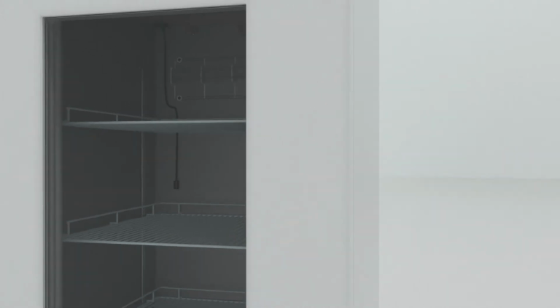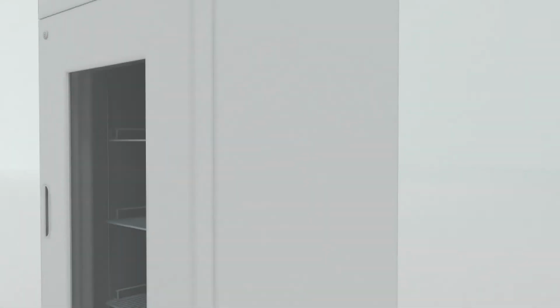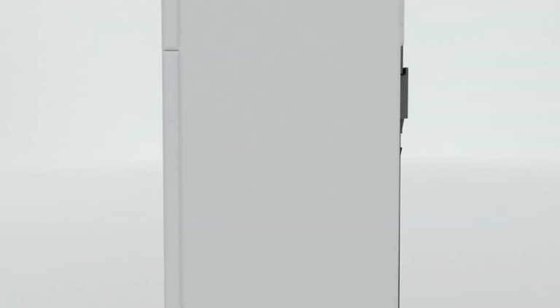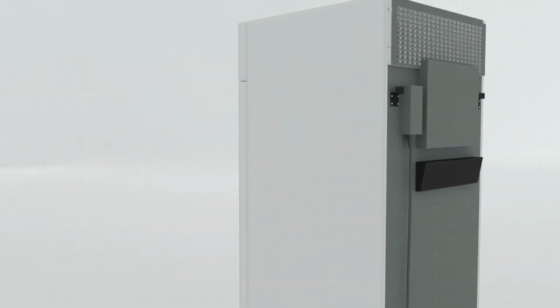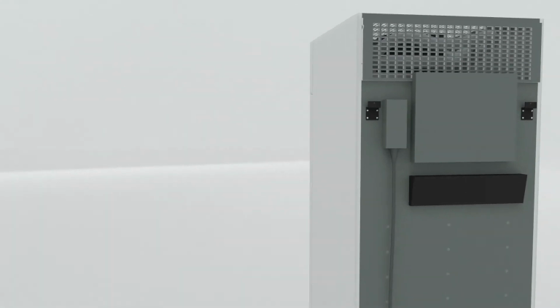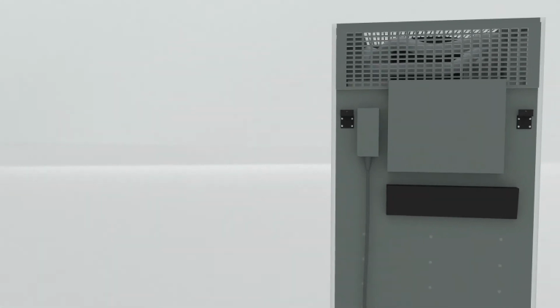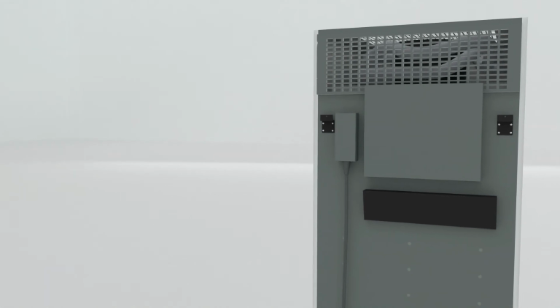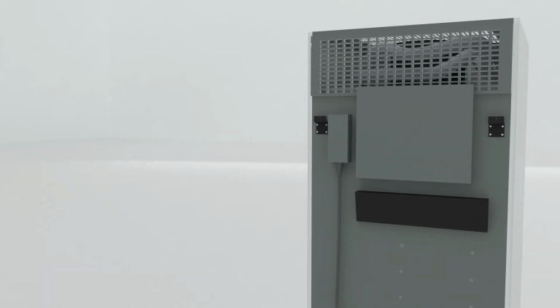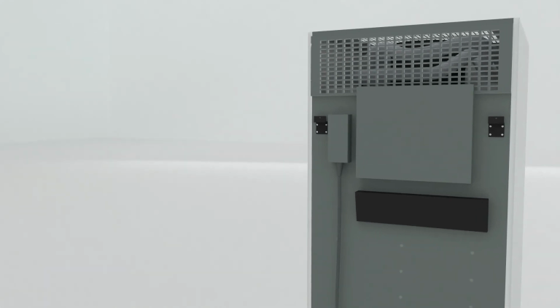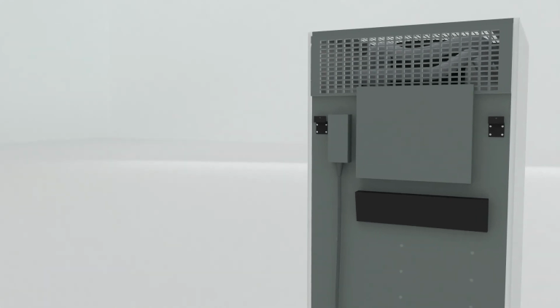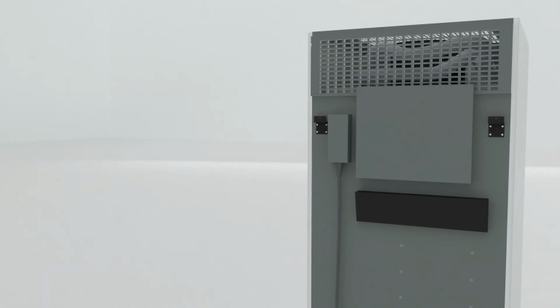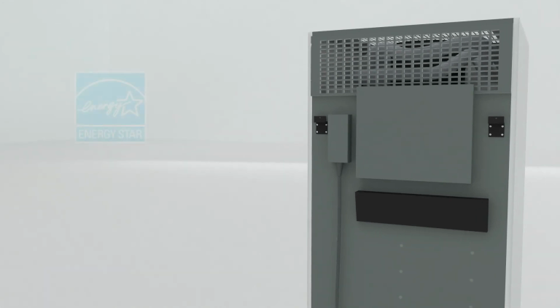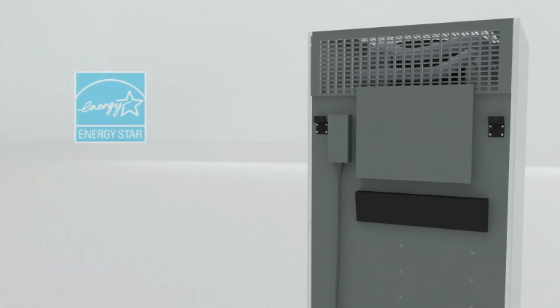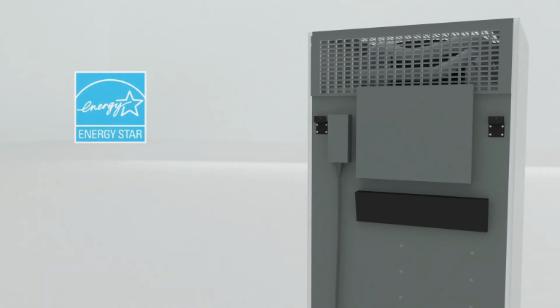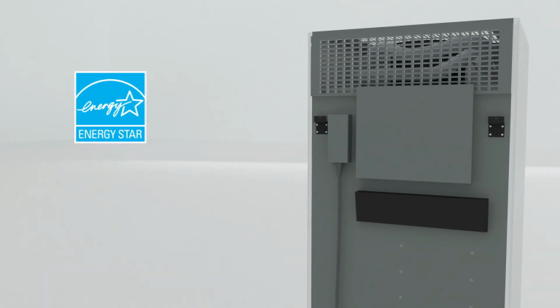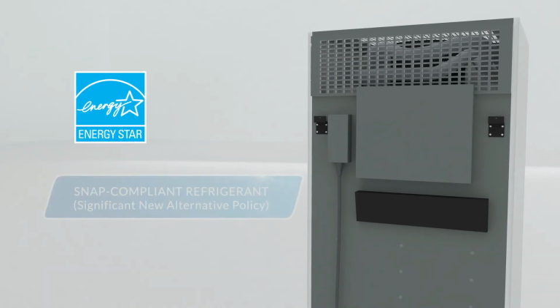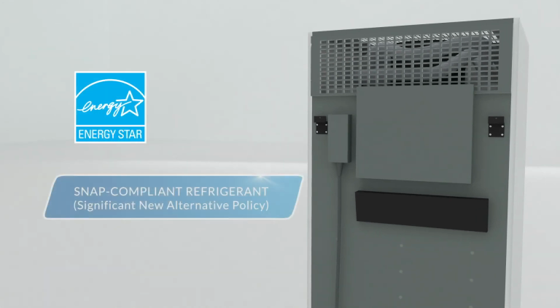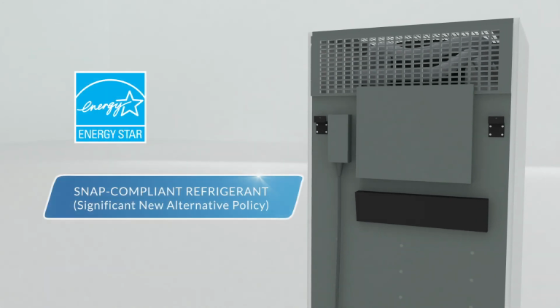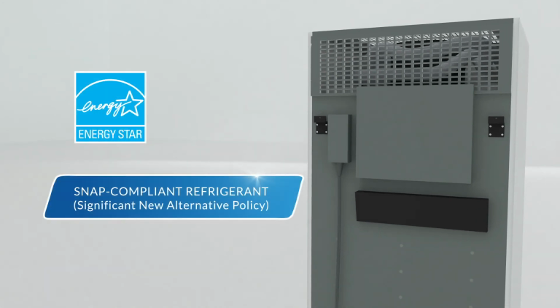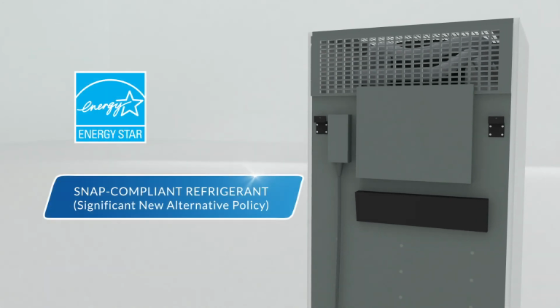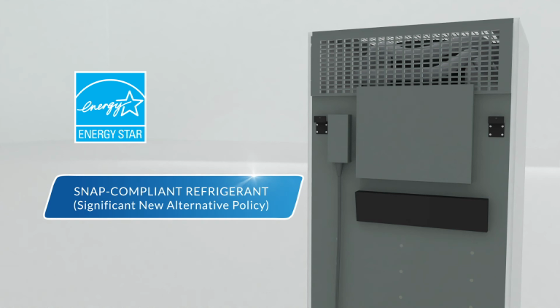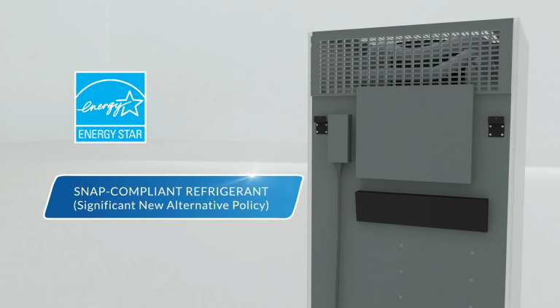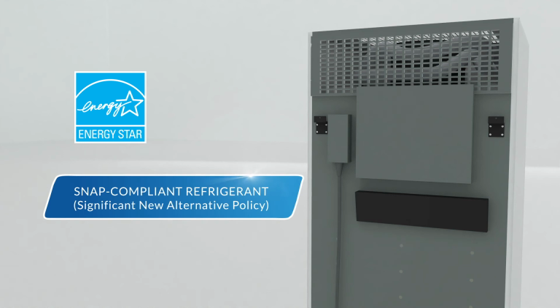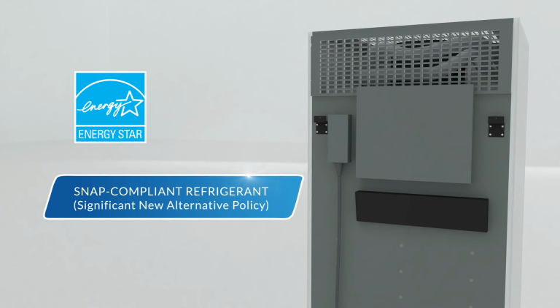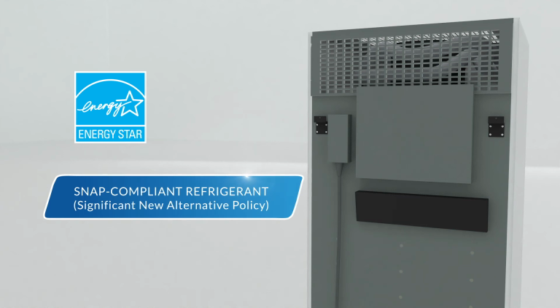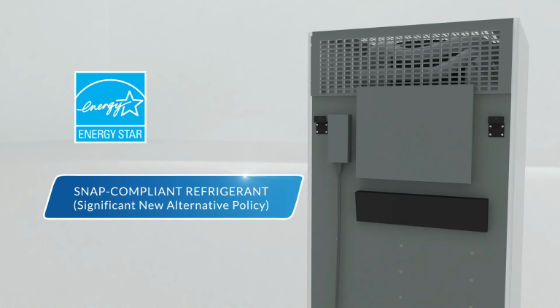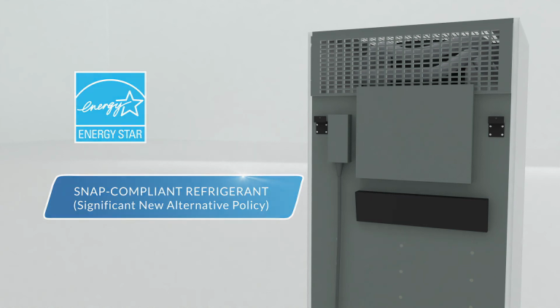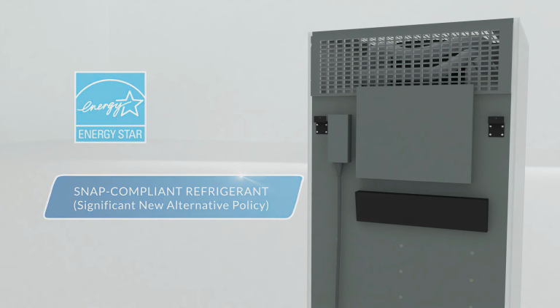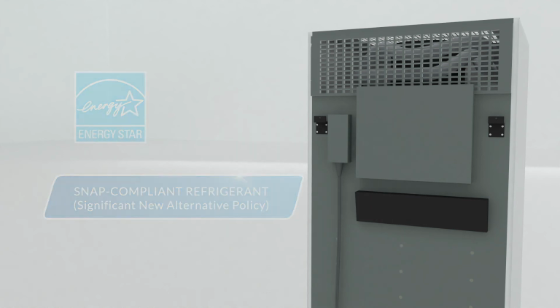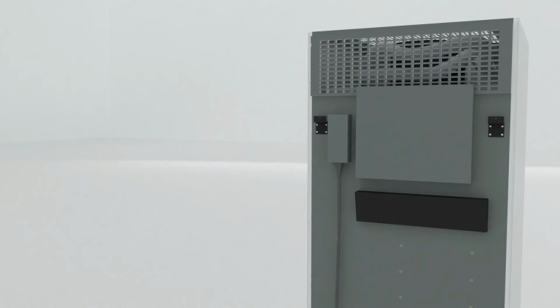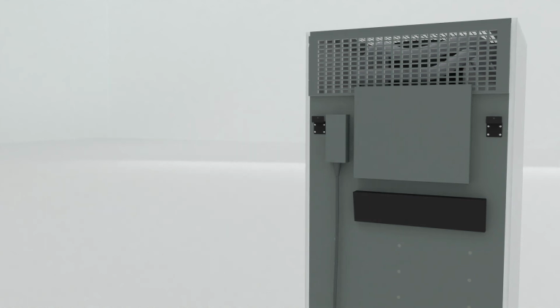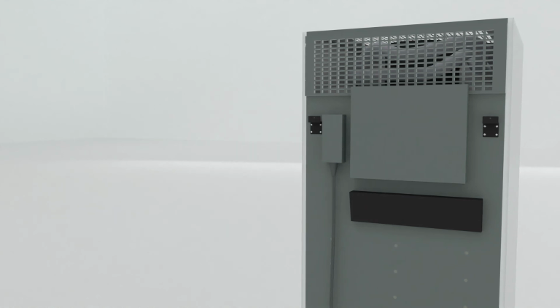The Medical Pharmaceutical Refrigerator MPR722 is ENERGY STAR certified and uses SNAP compliant refrigerant that is non-ozone depleting and has a low potential for global warming.